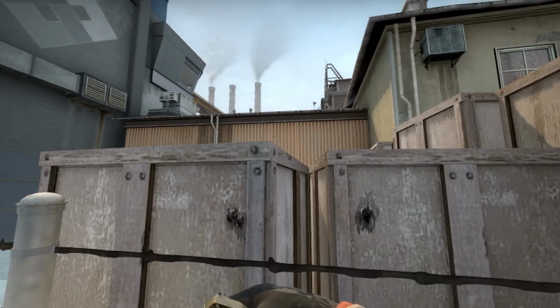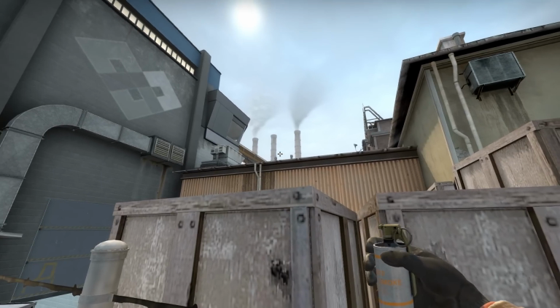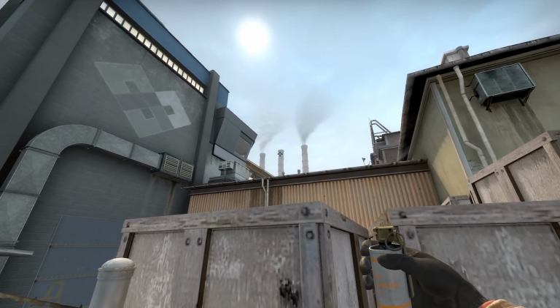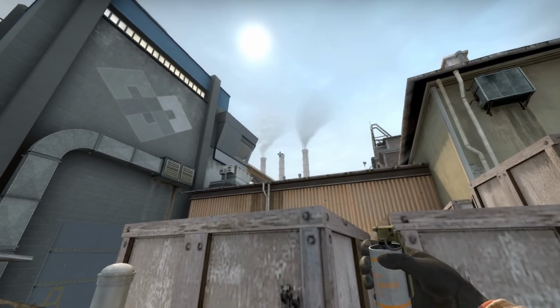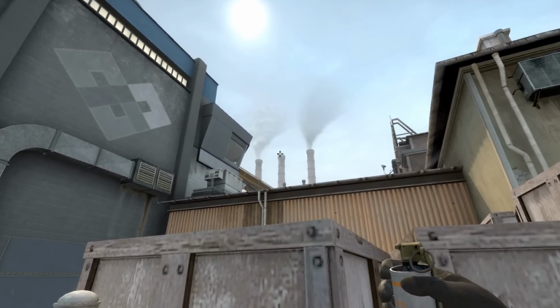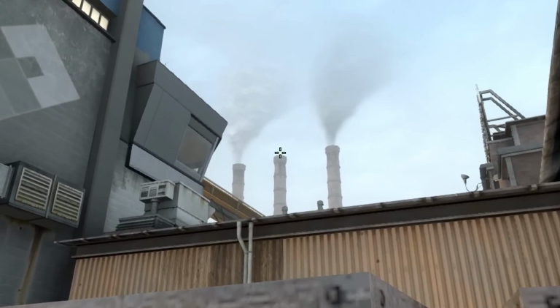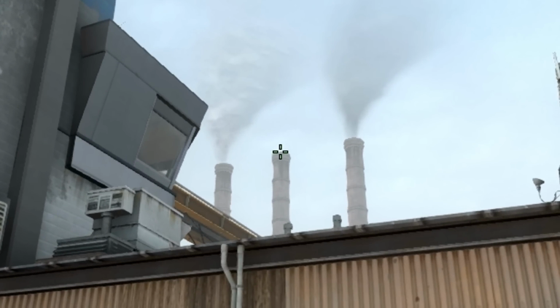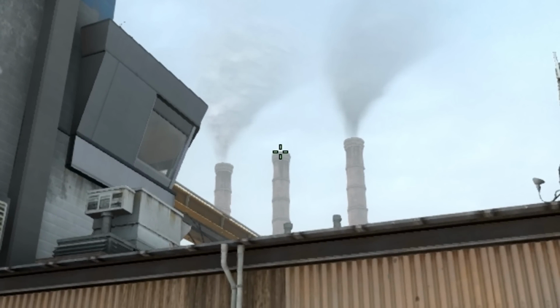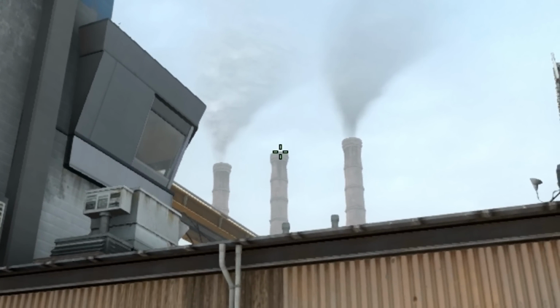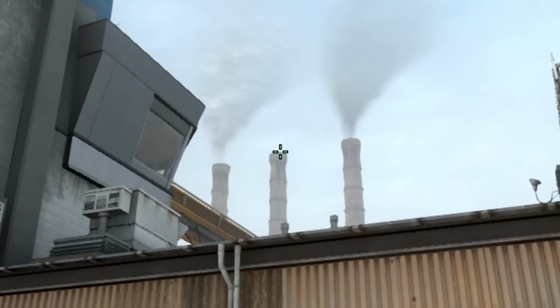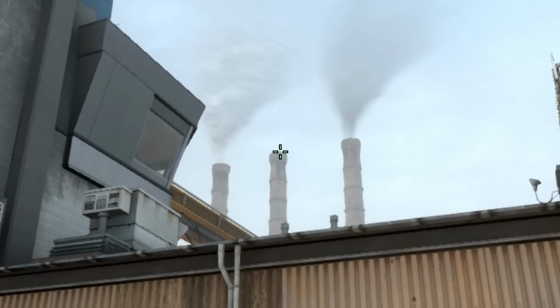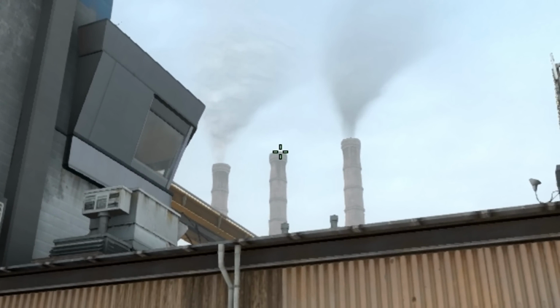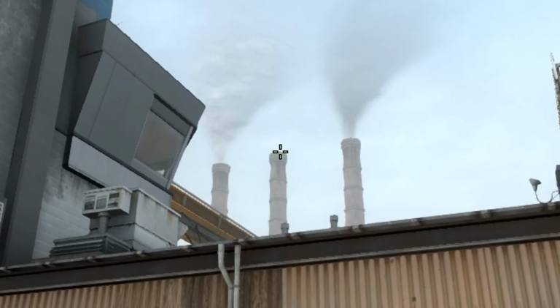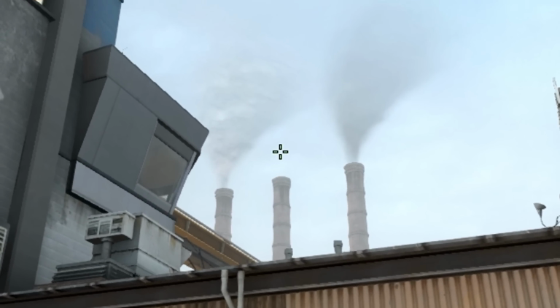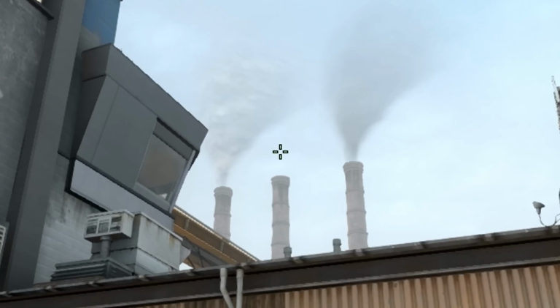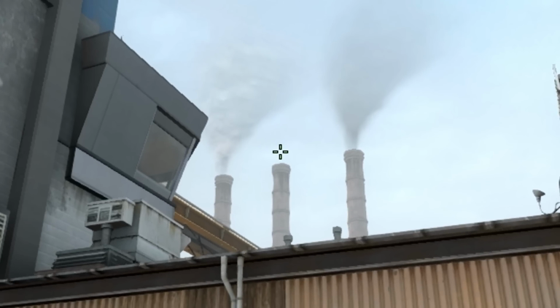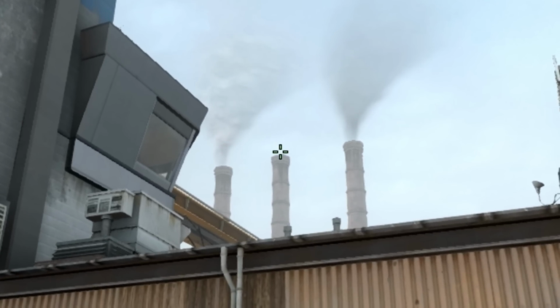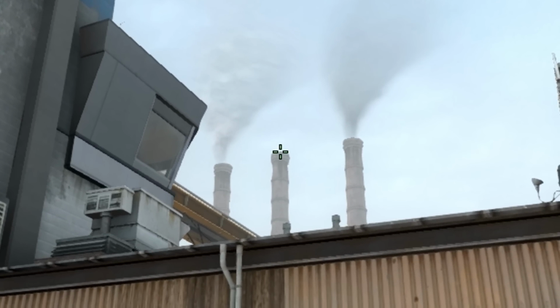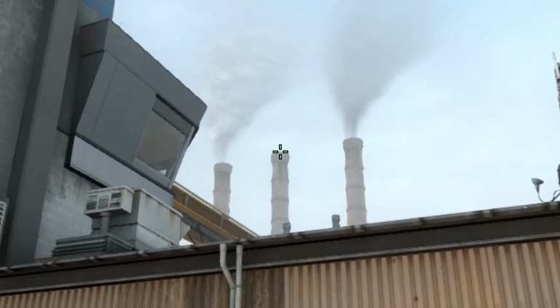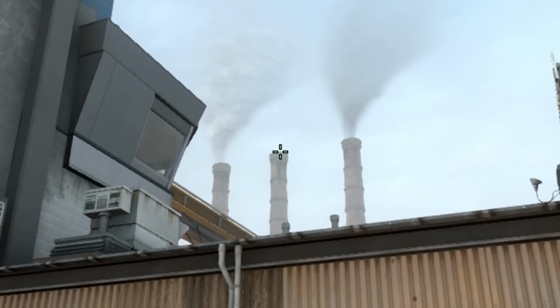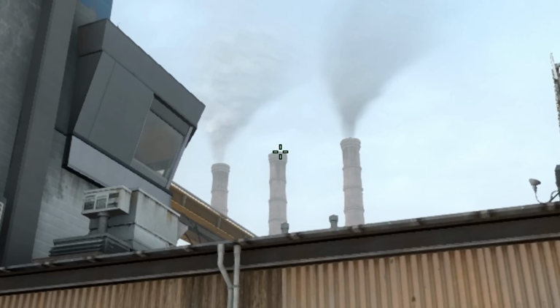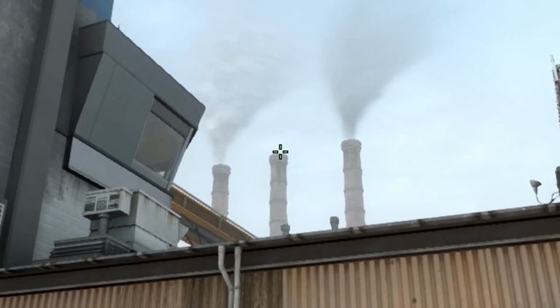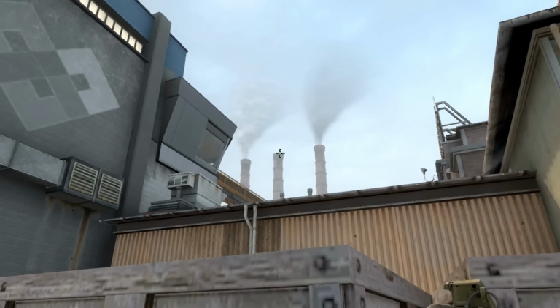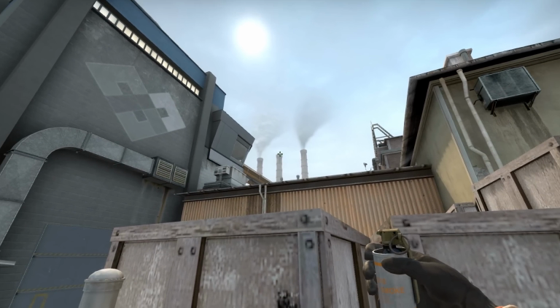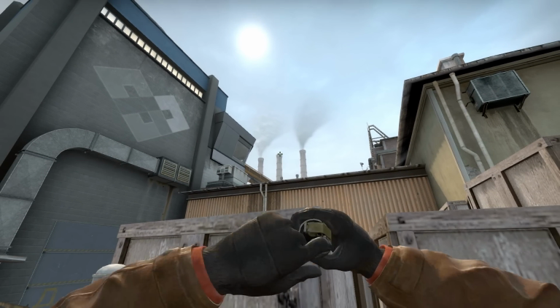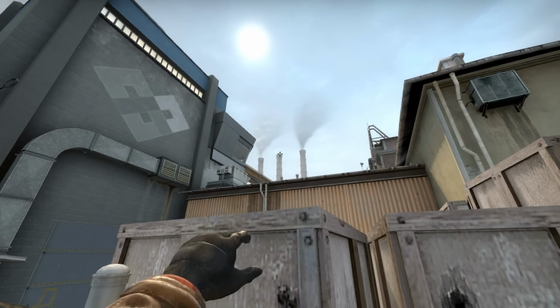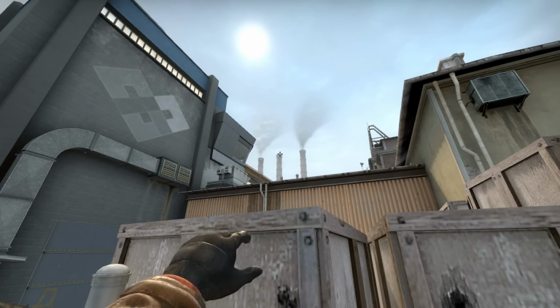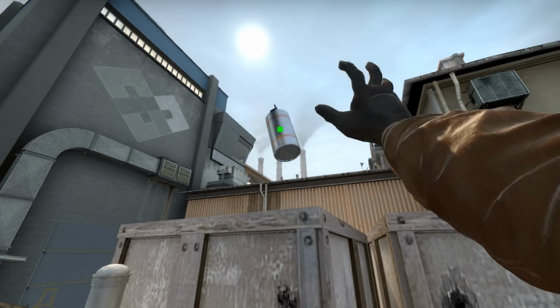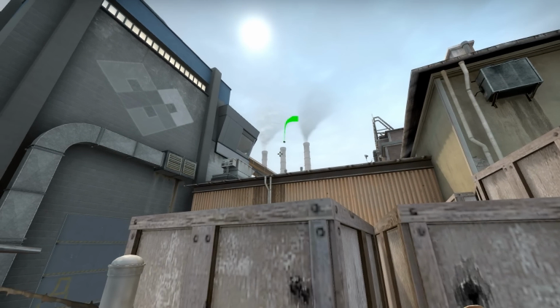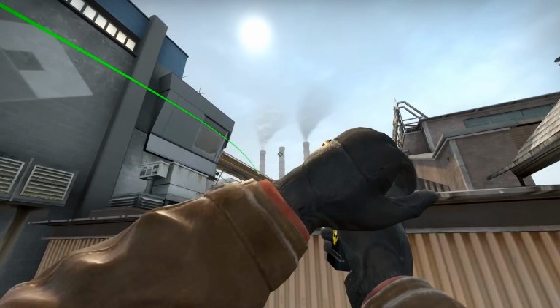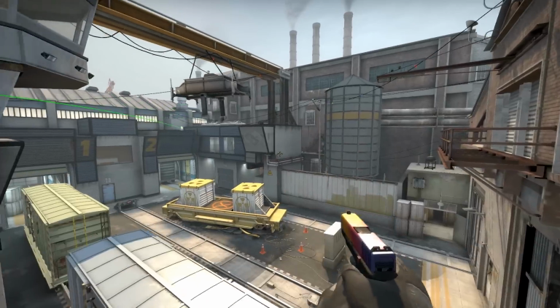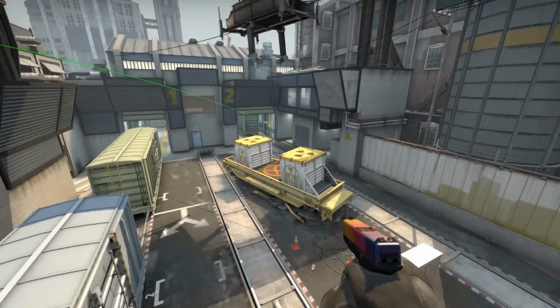From there, place your crosshair on top of the centered chimney and pull your crosshair just slightly to the right — so you don't want your crosshair to be dead centered on that chimney, just place it a bit right from the center. Now simply release the smoke and look at this beauty instapop as it lands behind the bombsite train.